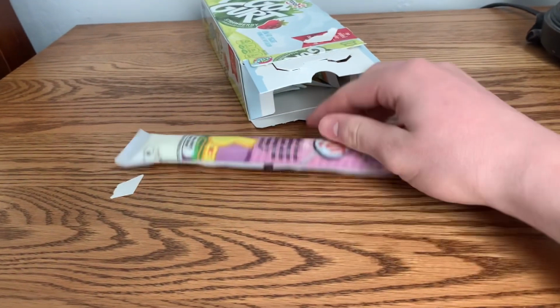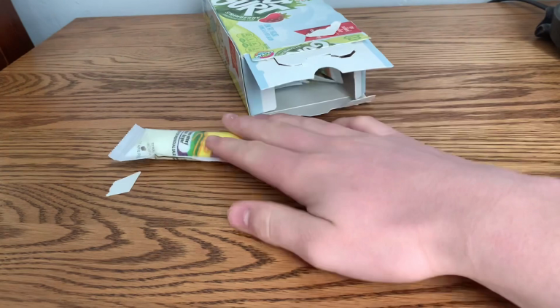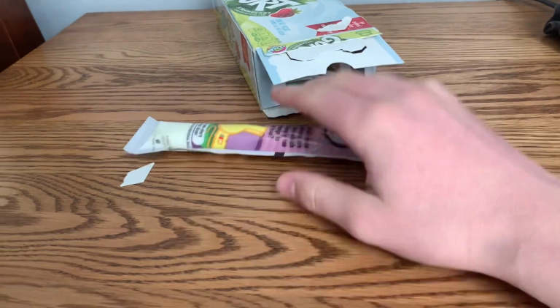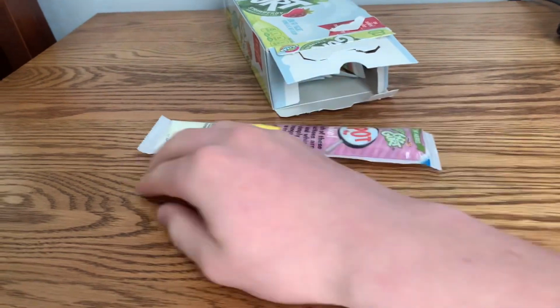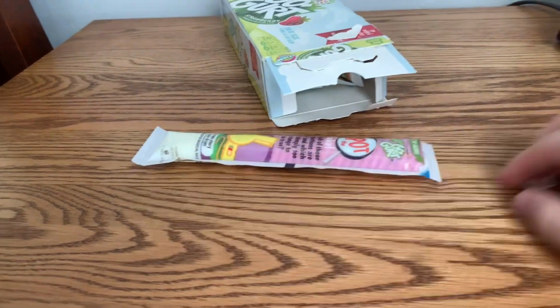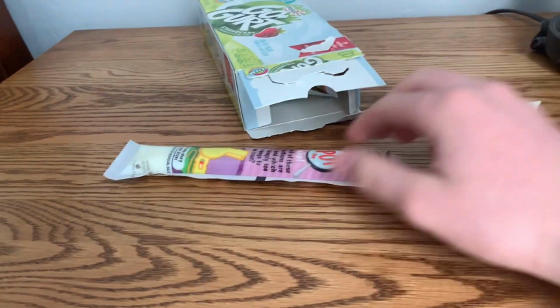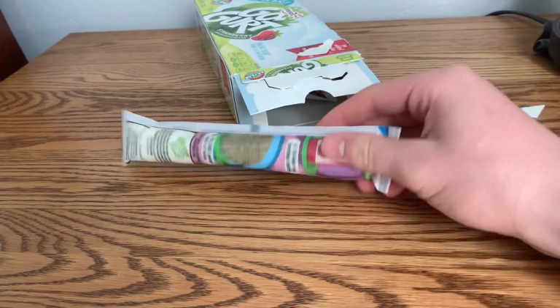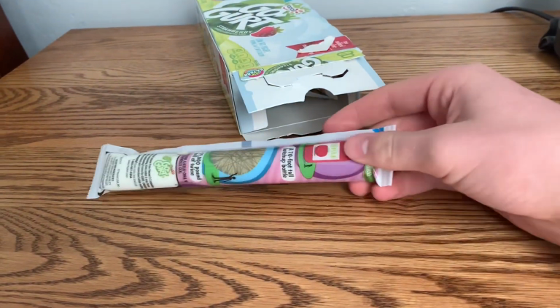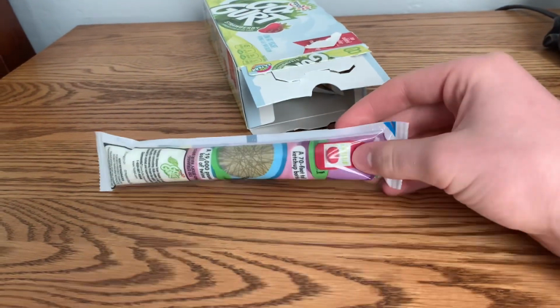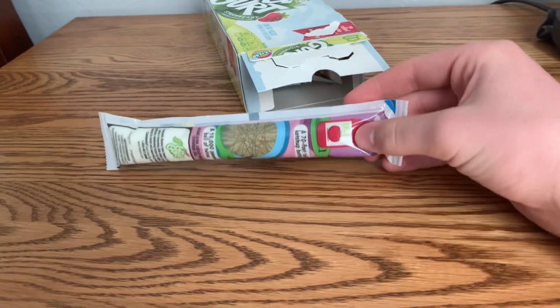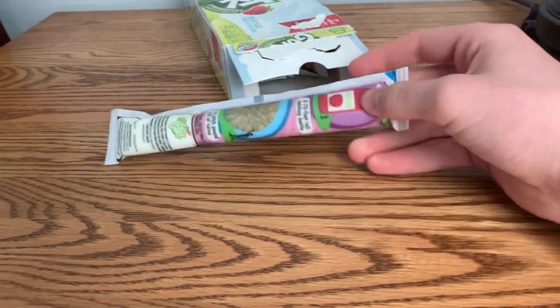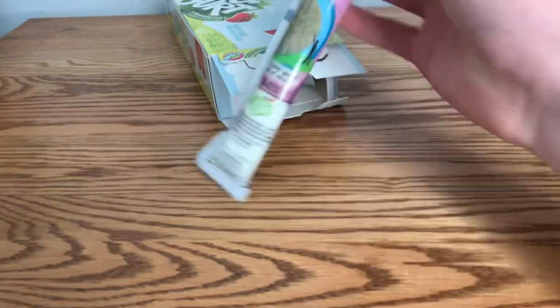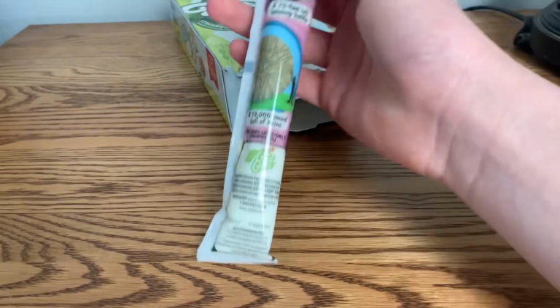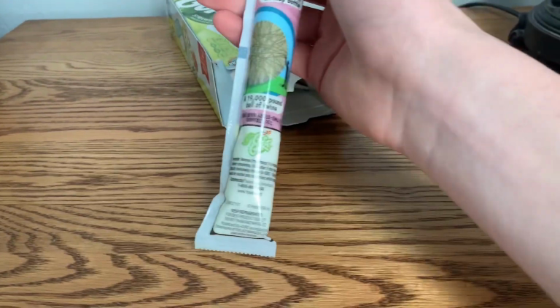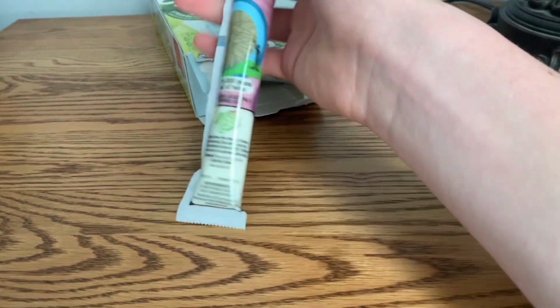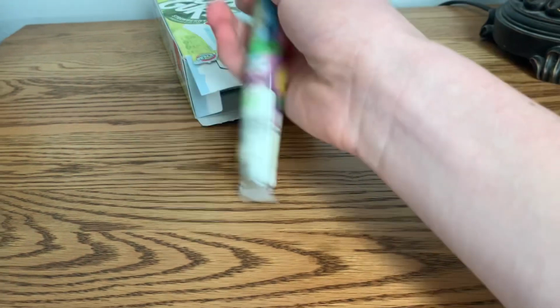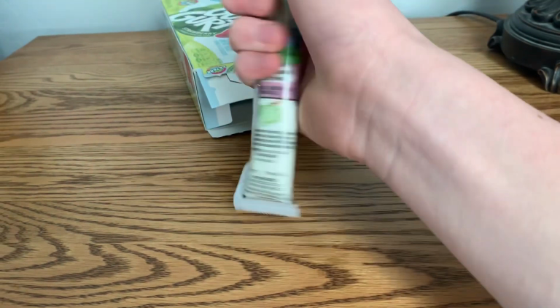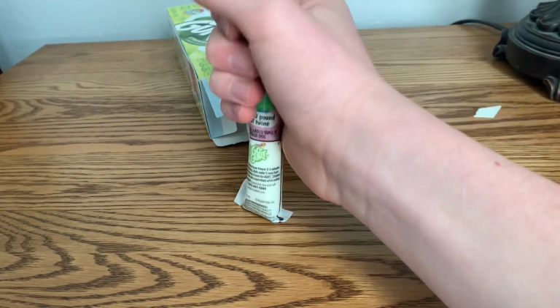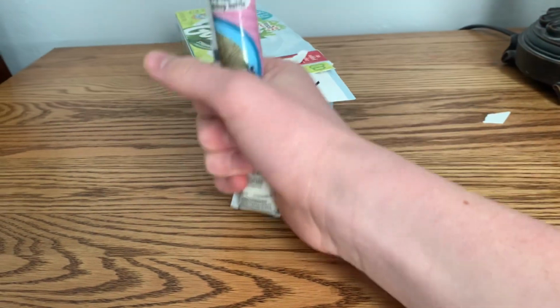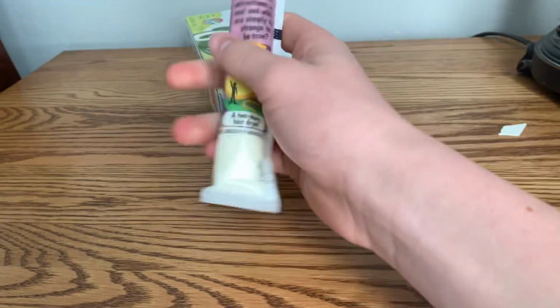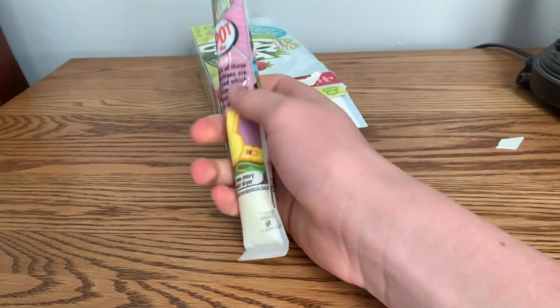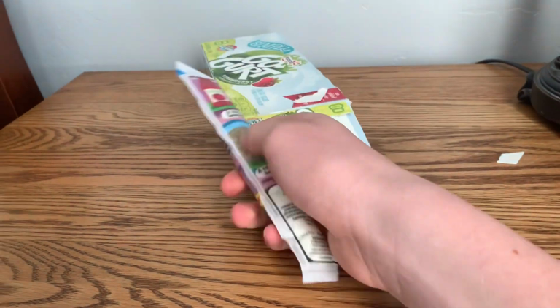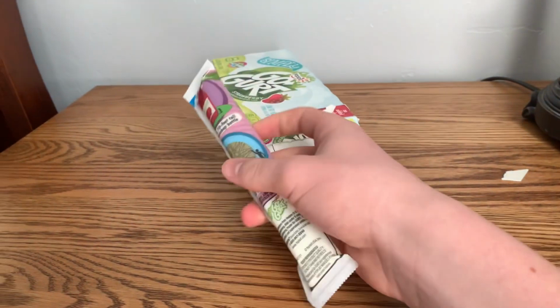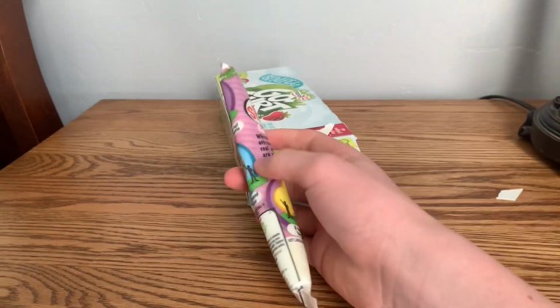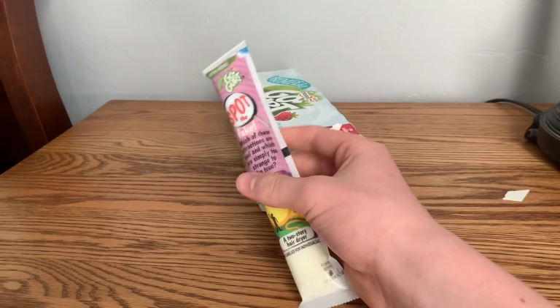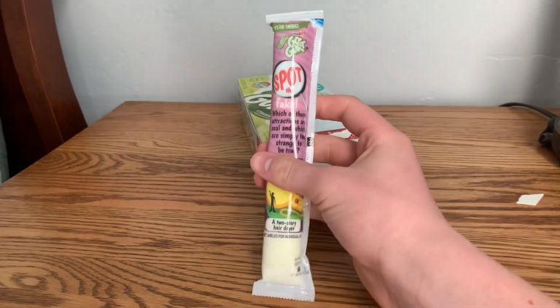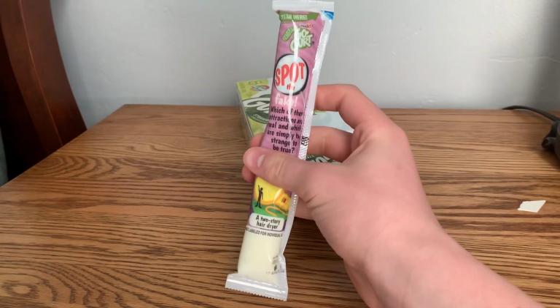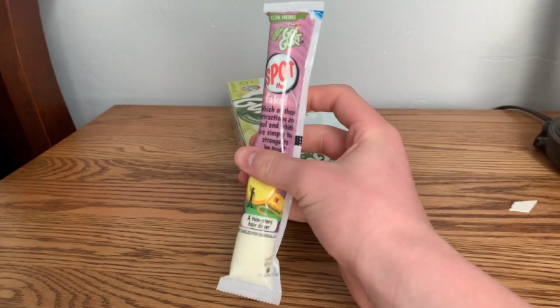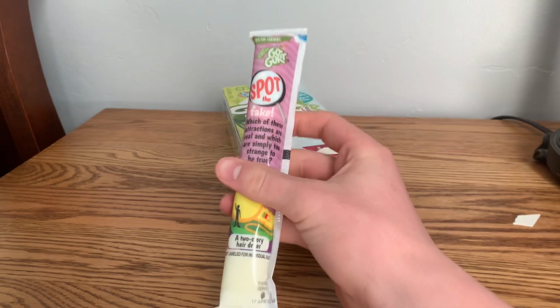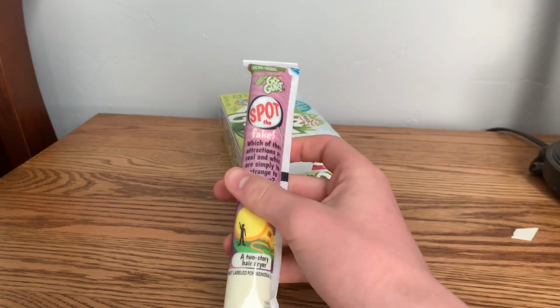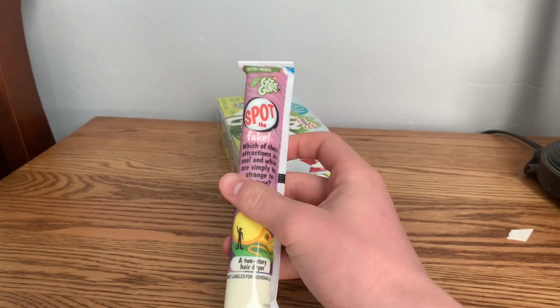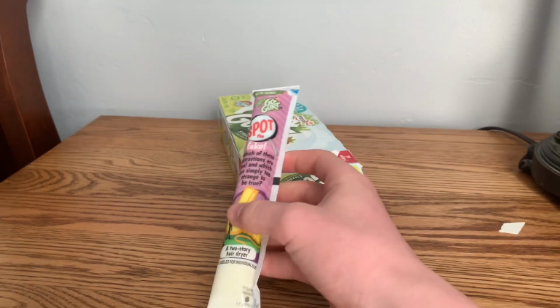These are nice to put inside the fridge or the freezer. And they're cool shapes and stuff. So I'd give these maybe a 7 out of 10 for looks.